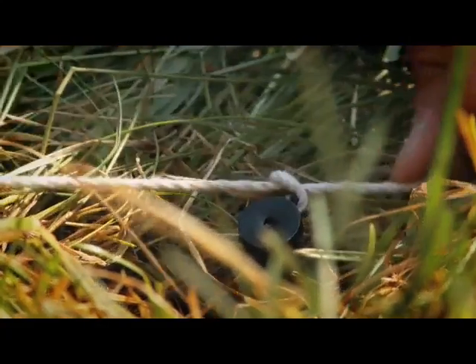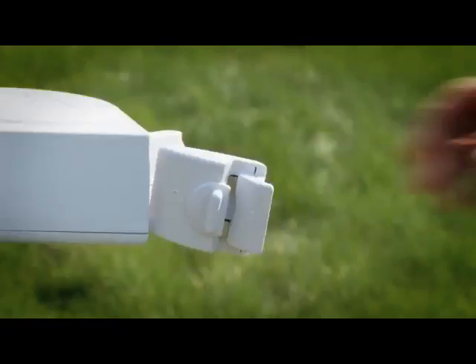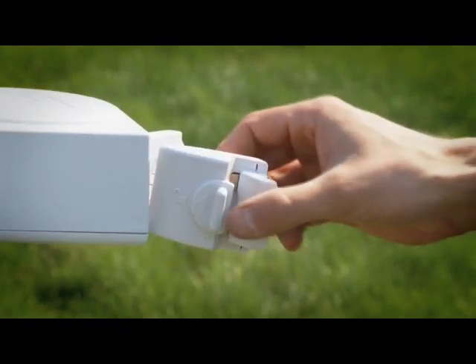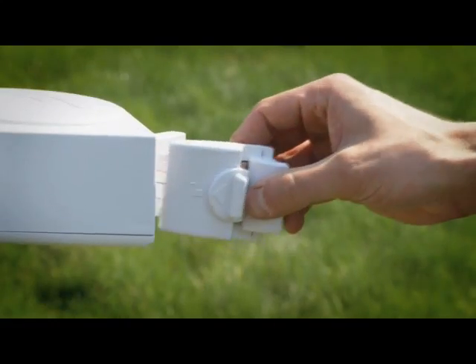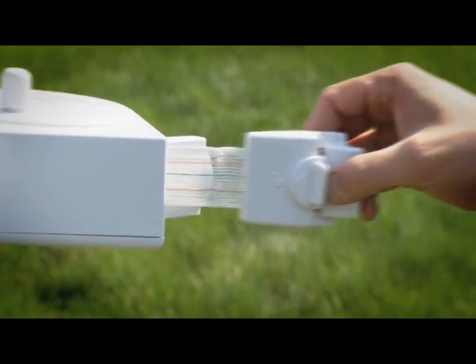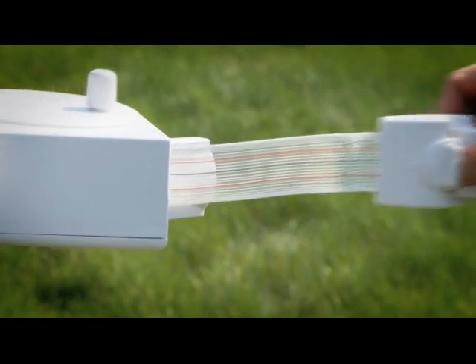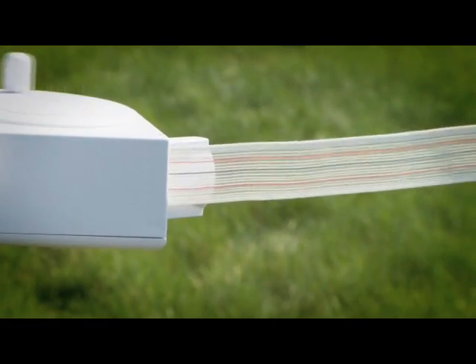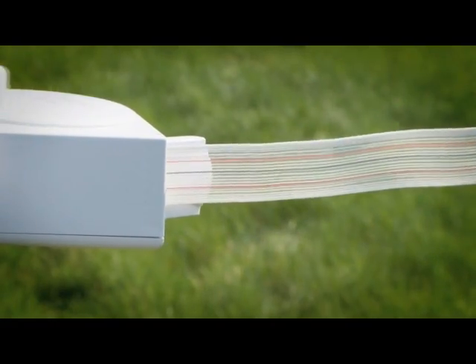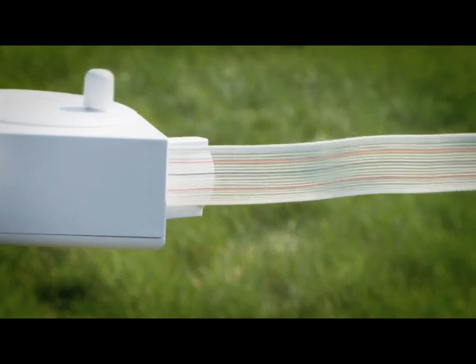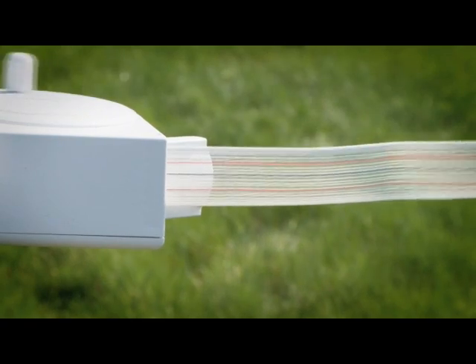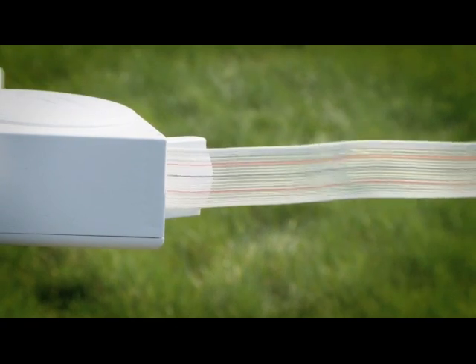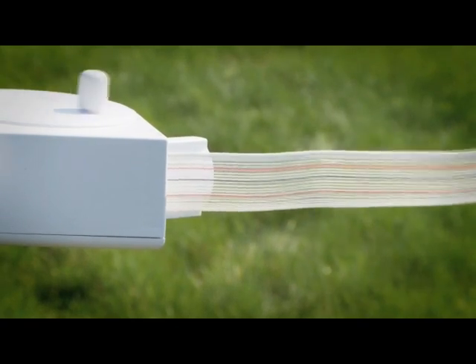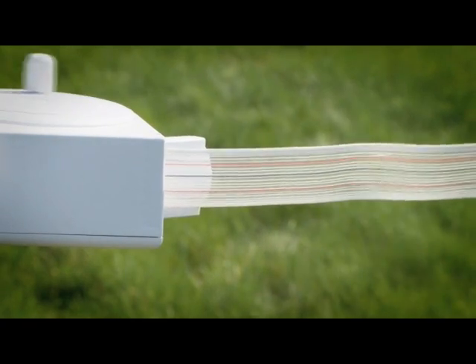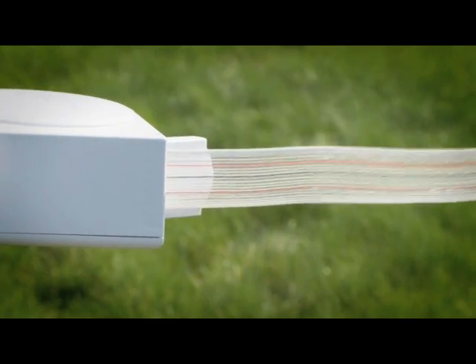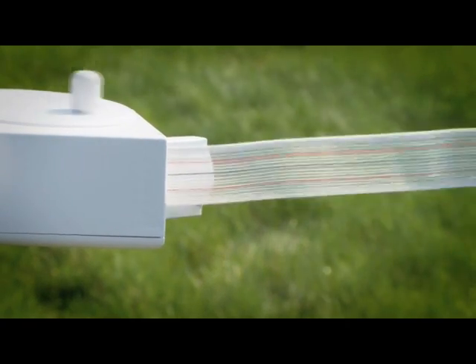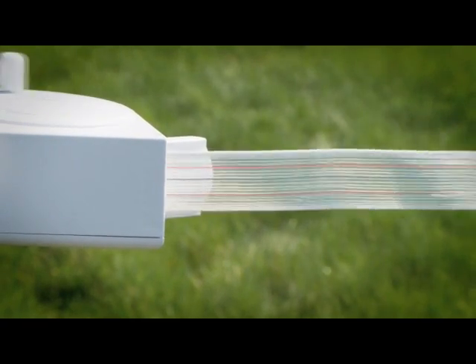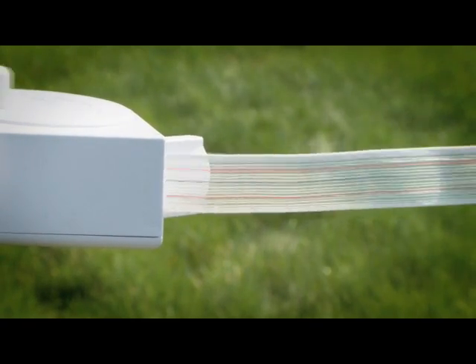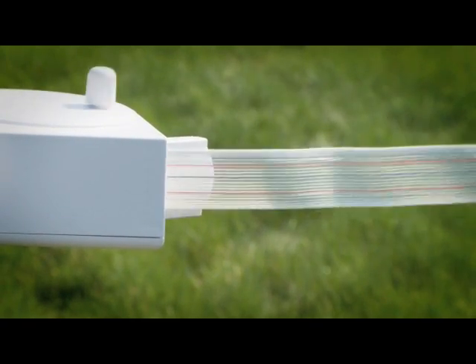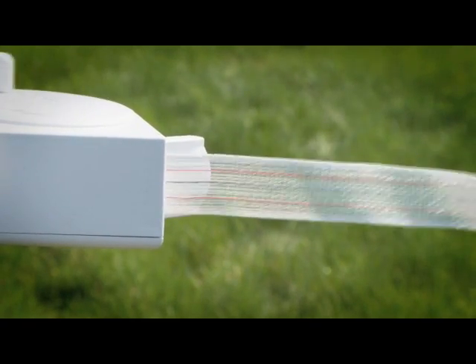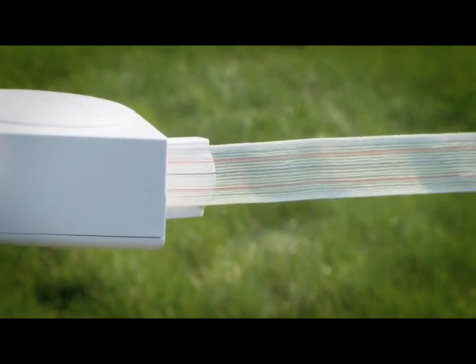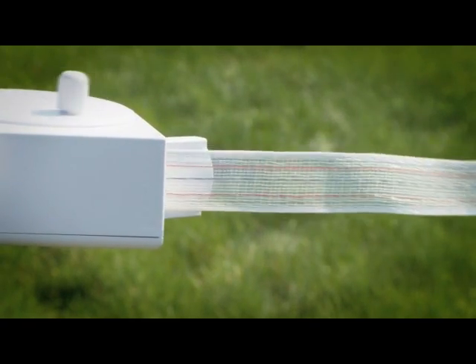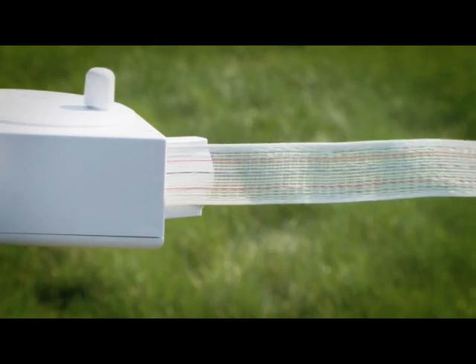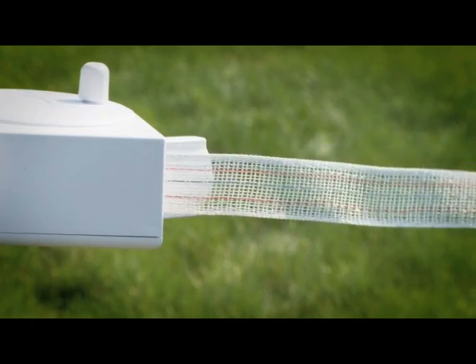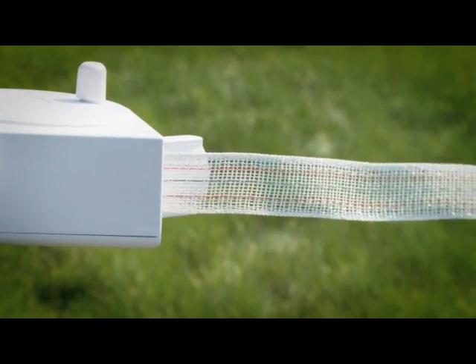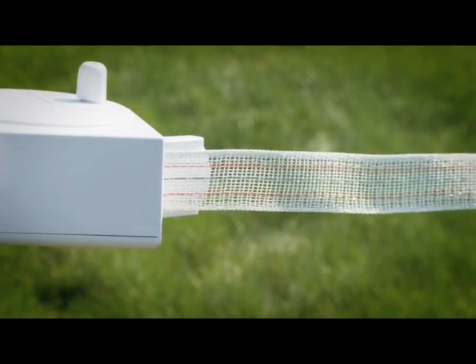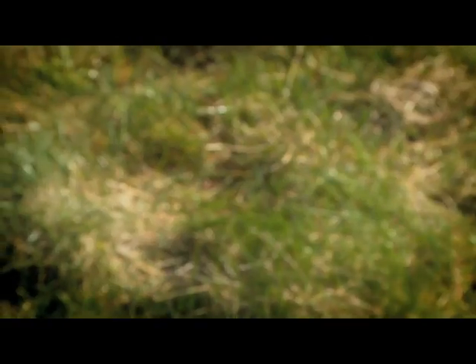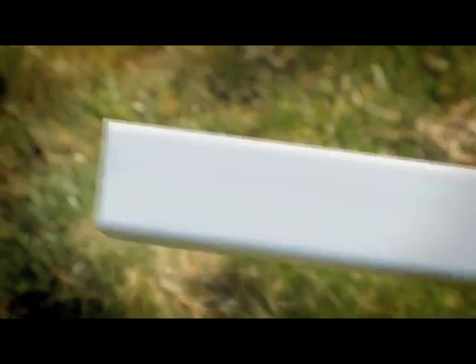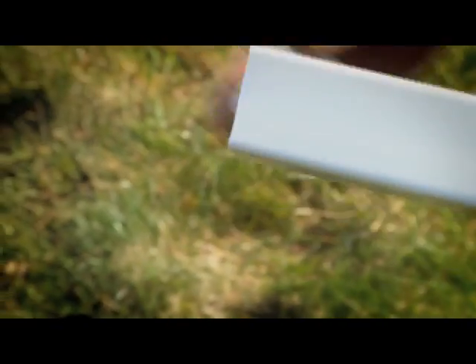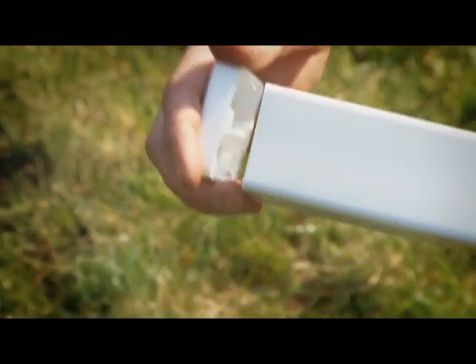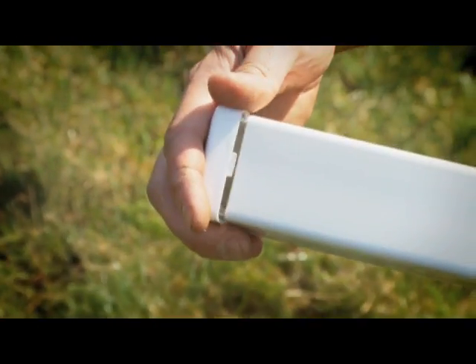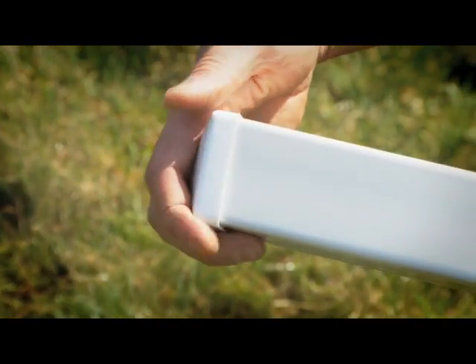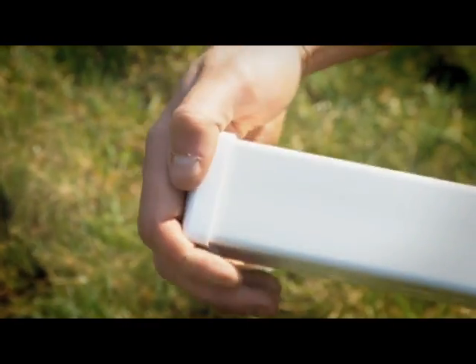Each reel contains 30 feet of specially designed bipolar poly tape, so set your remaining corner posts no more than 30 feet apart in a square or rectangular configuration. Place the end caps in each of the three remaining corner posts.